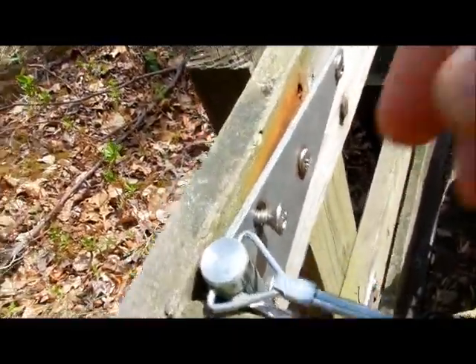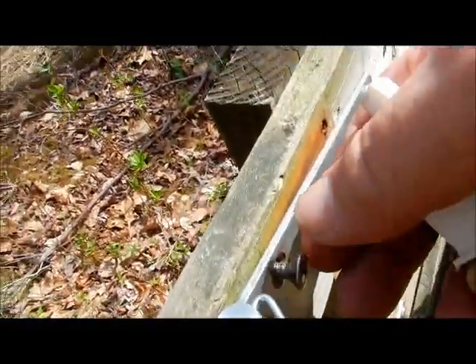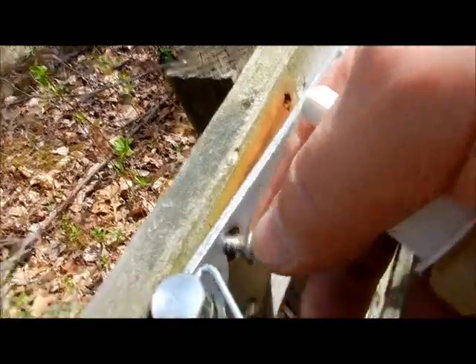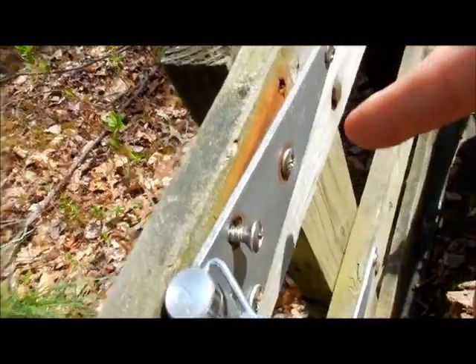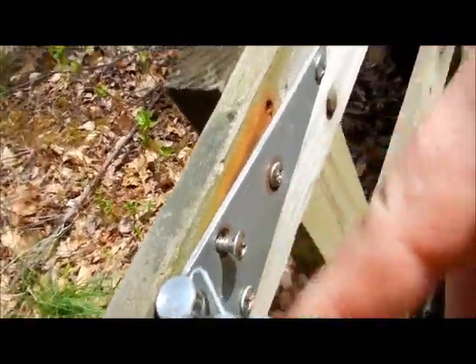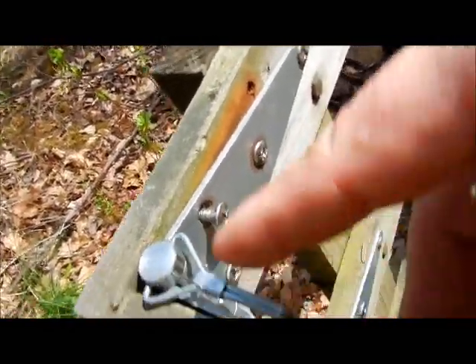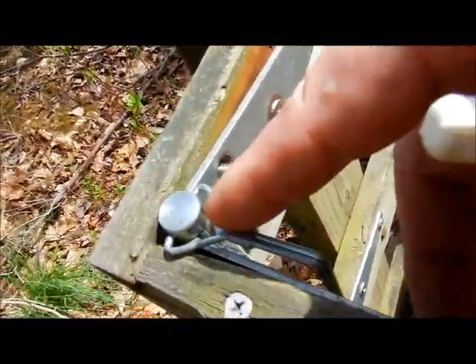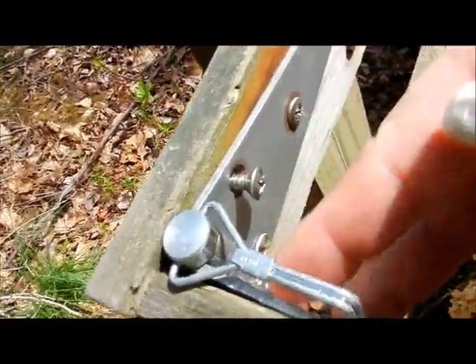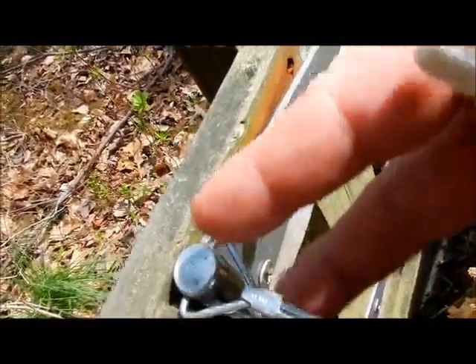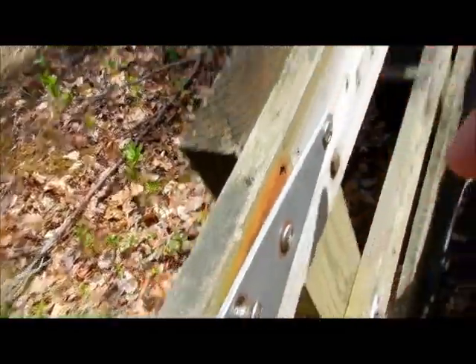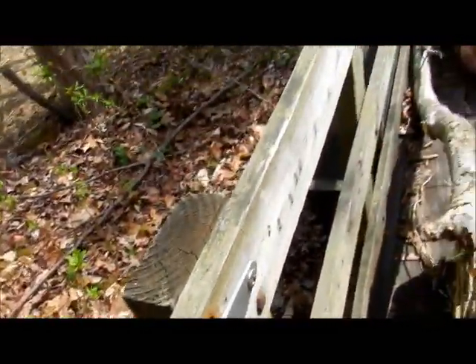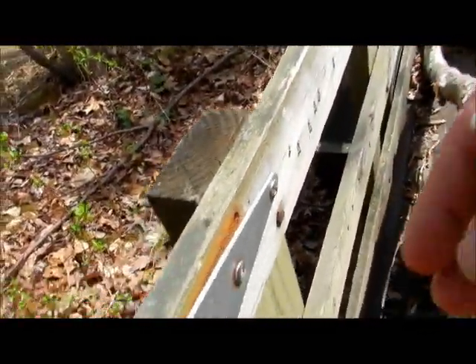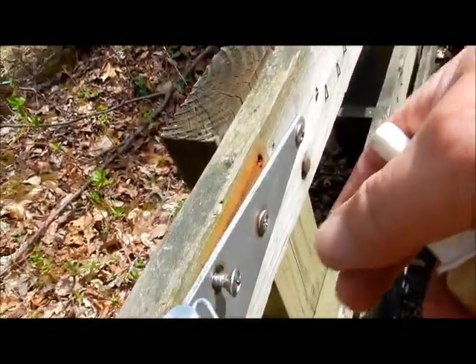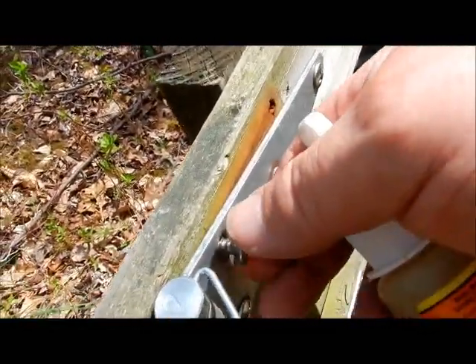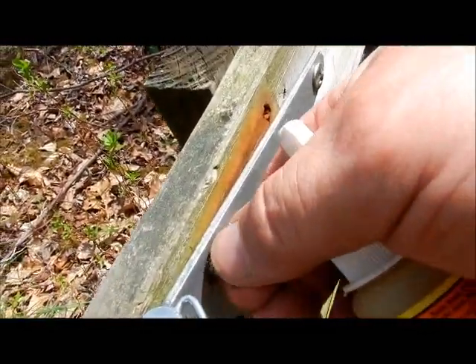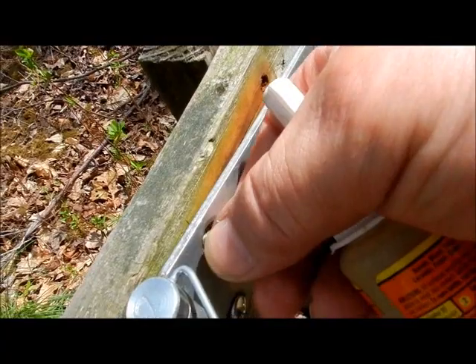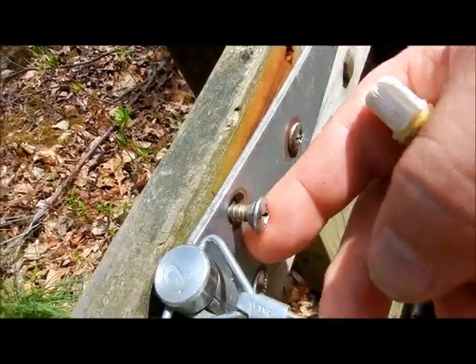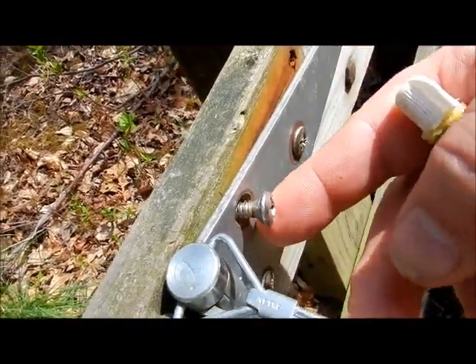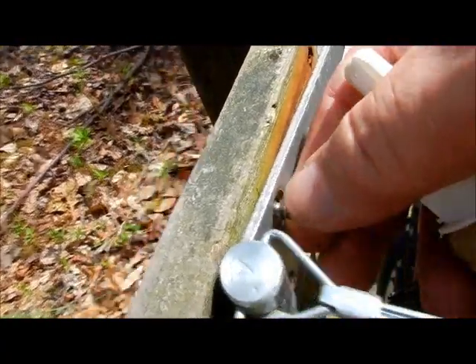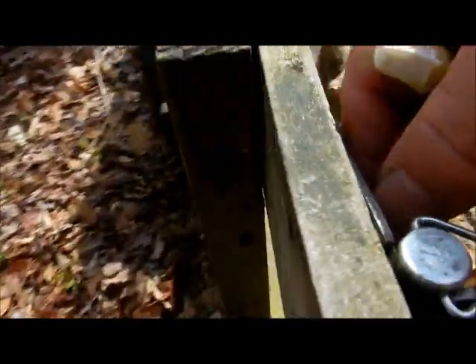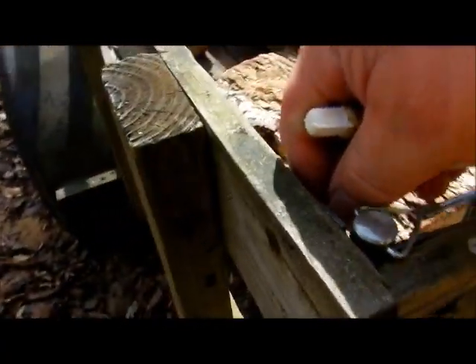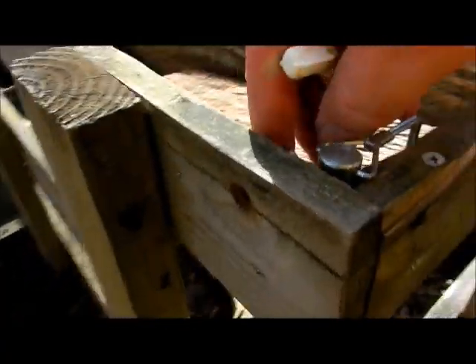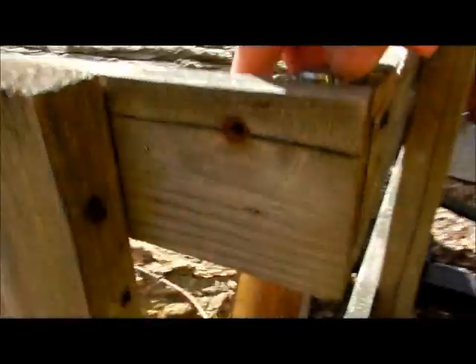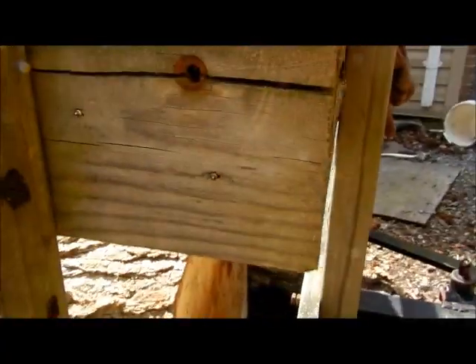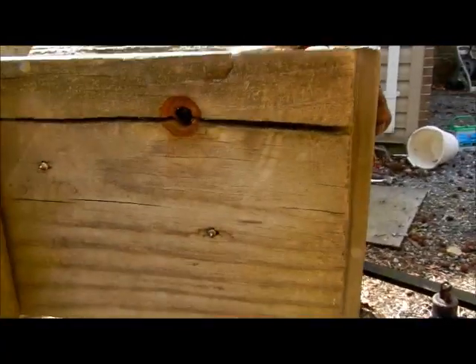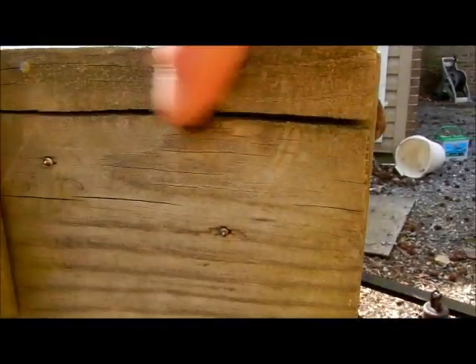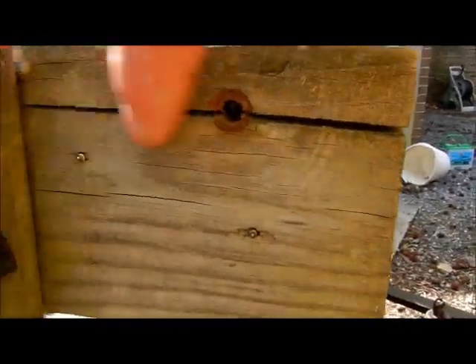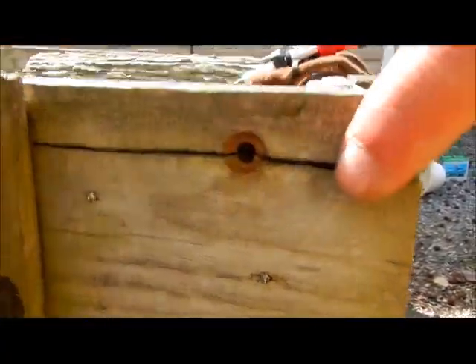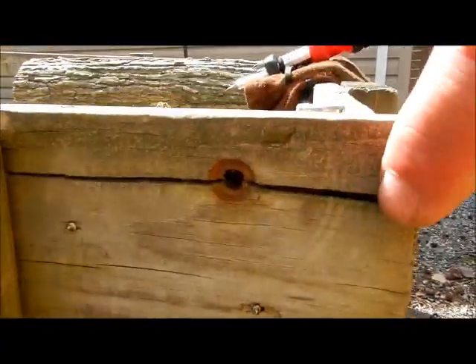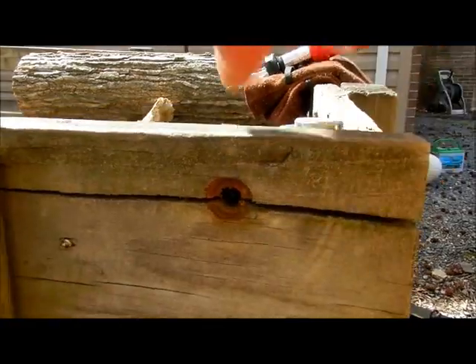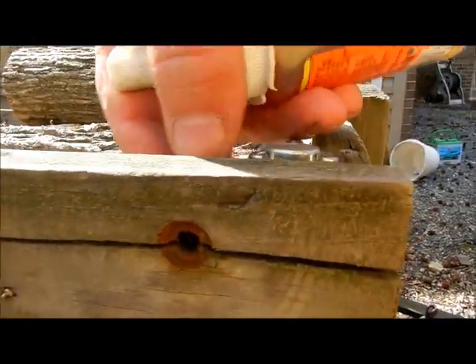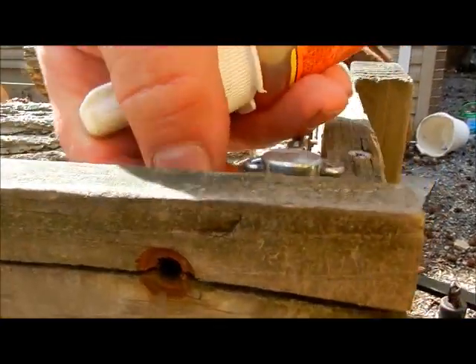I noticed that I have a screw coming out. This is a bracket I use — pins to pull off the side. And I noticed the screw's coming out here. If you look on this side, the wood is cracked, and that's why it's coming out.